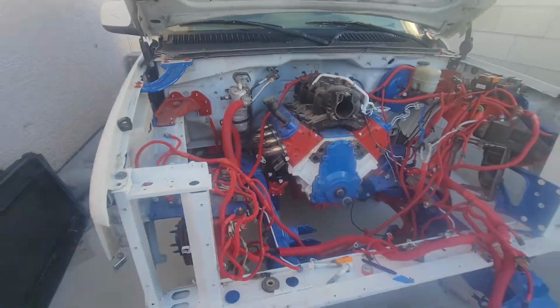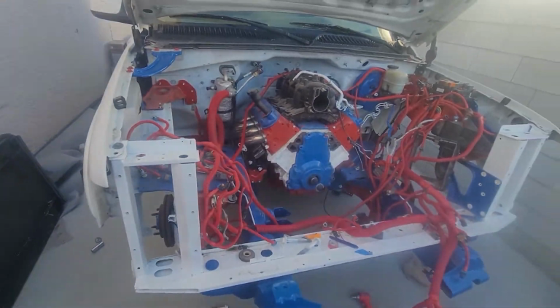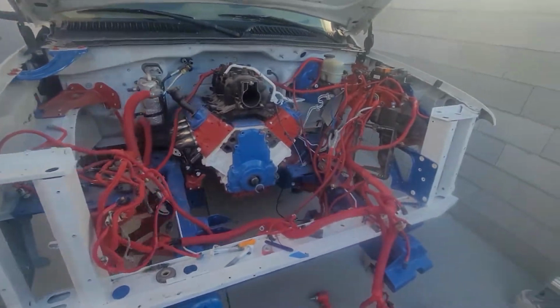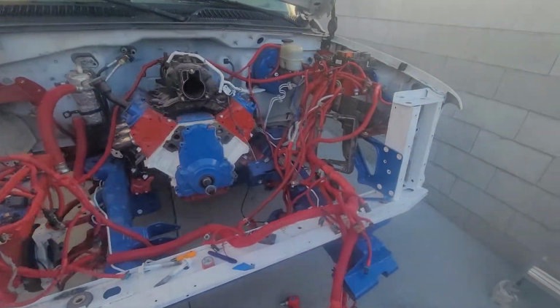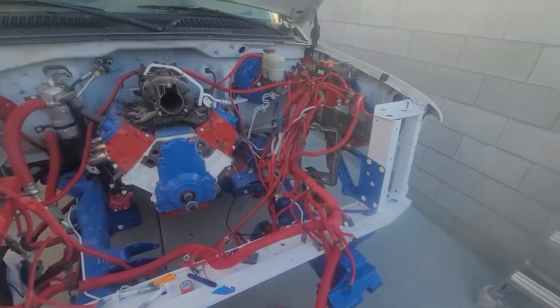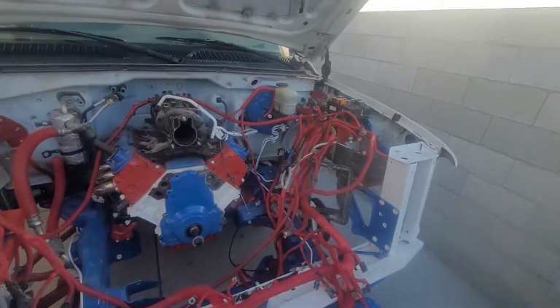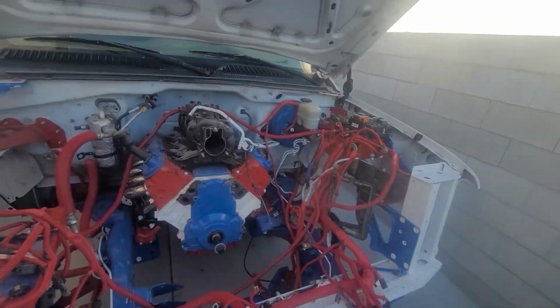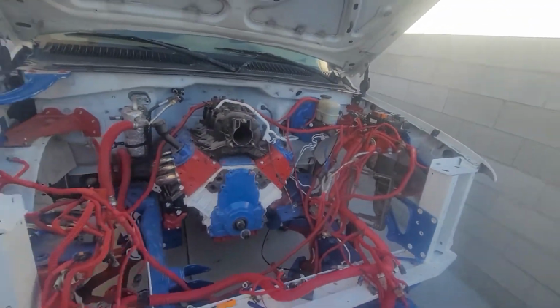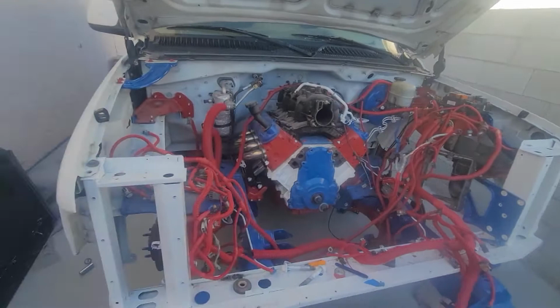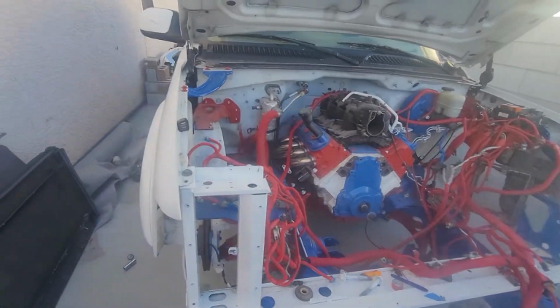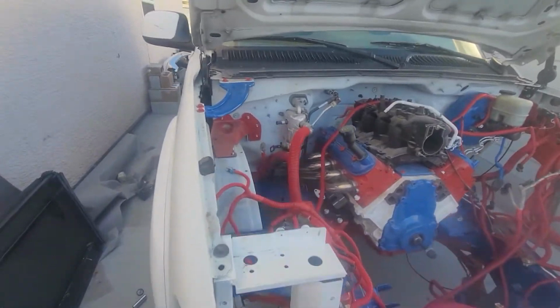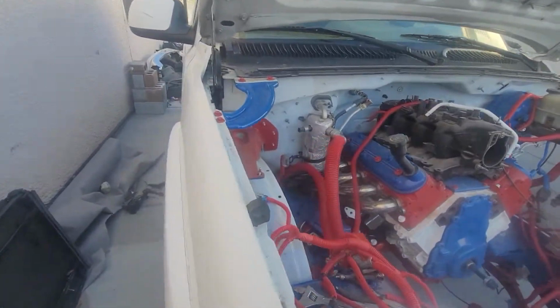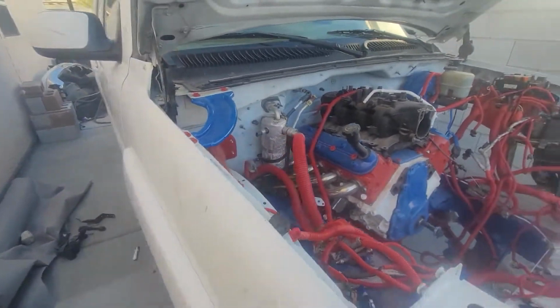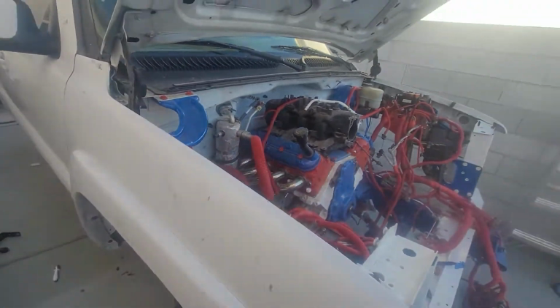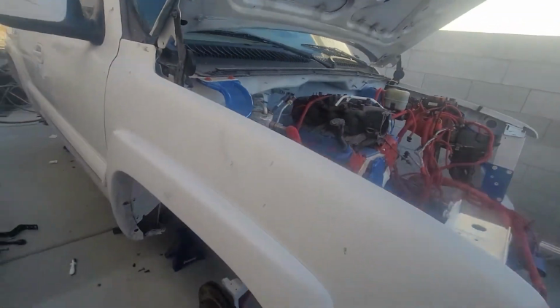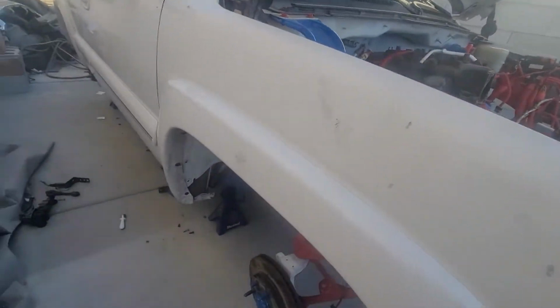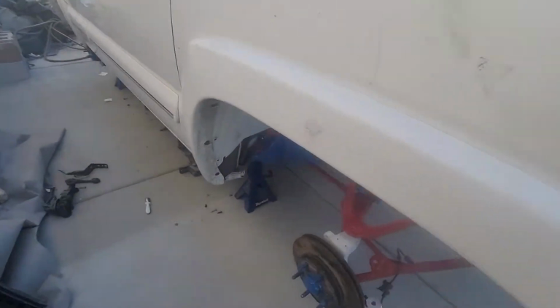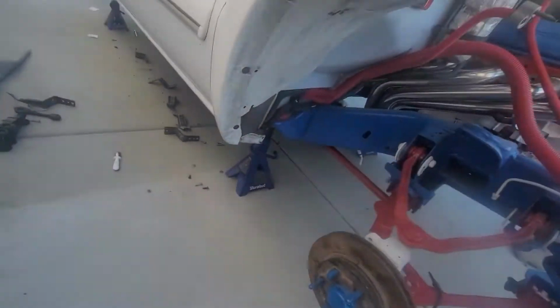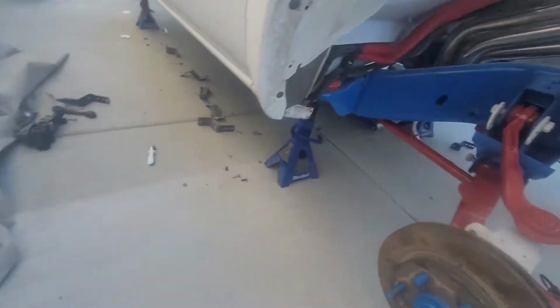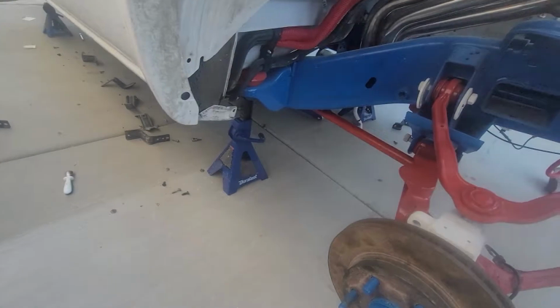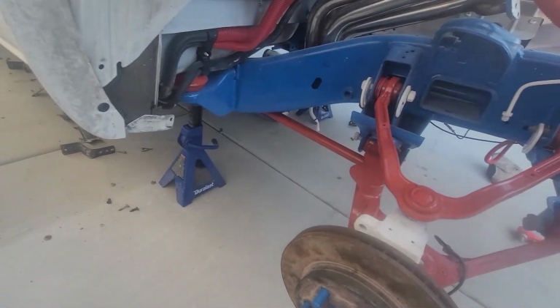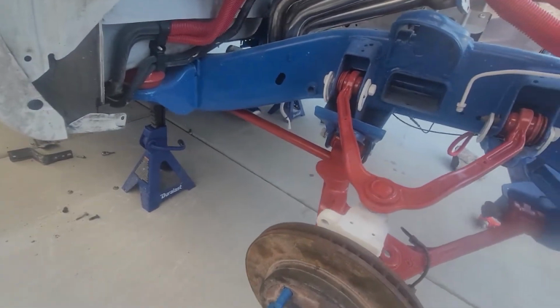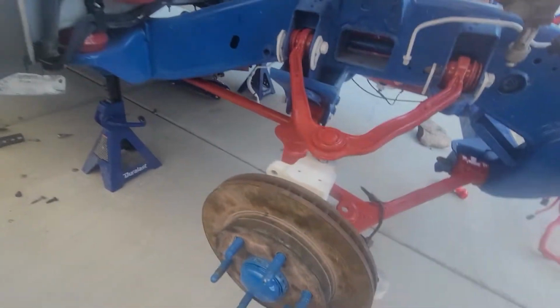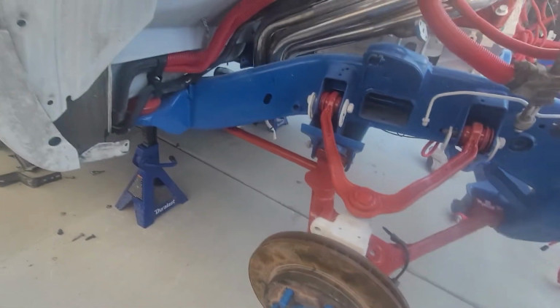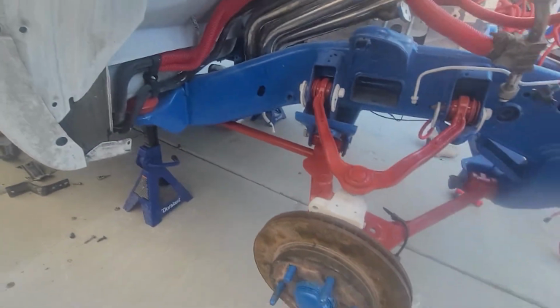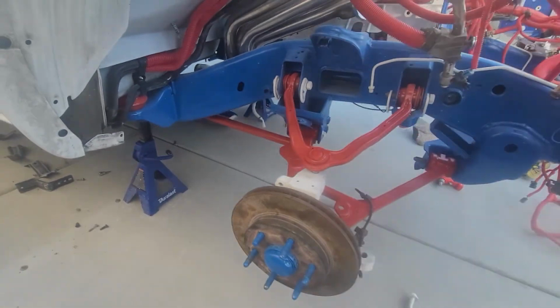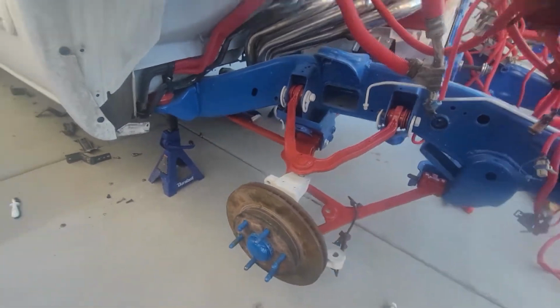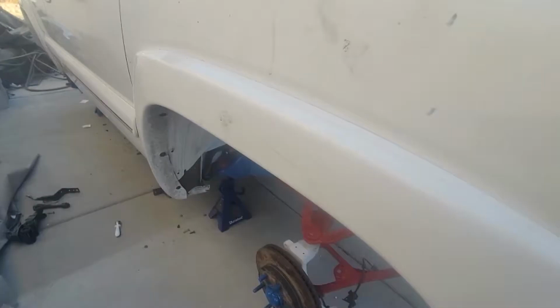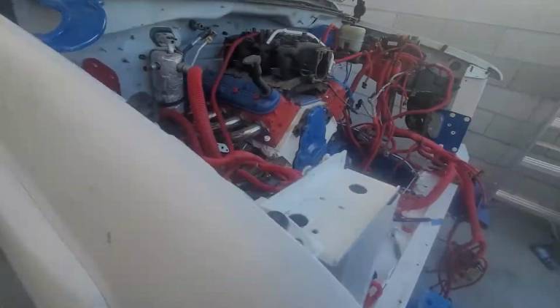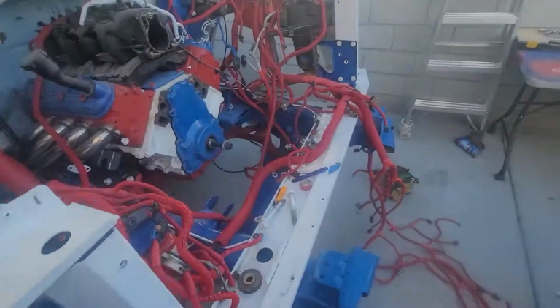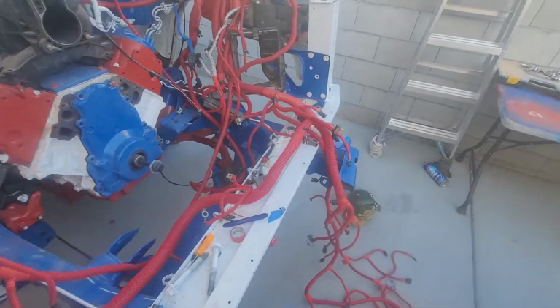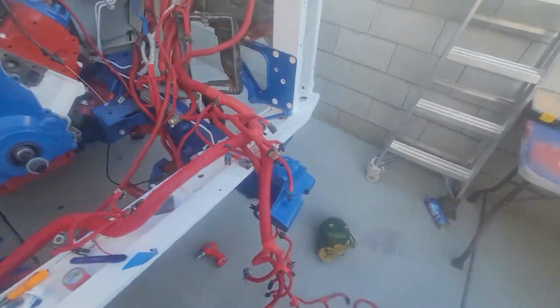We got most of it taped. Once I get it all taped, I'll go back with this tube glue and glue down all the tape ends. Pretty much getting everything going on her.